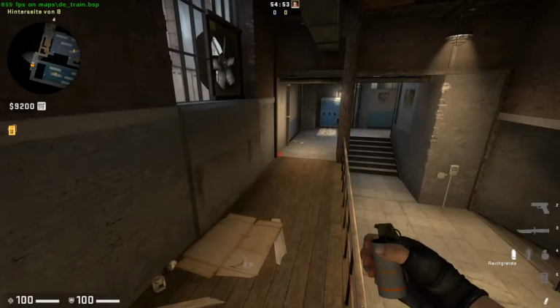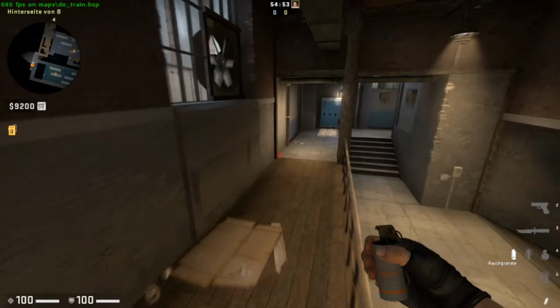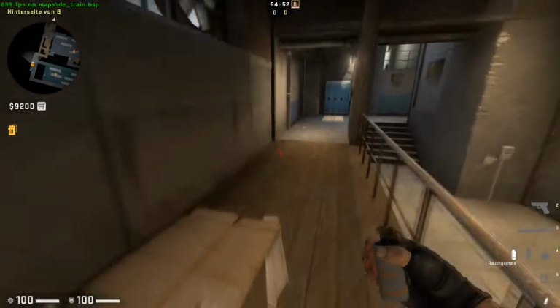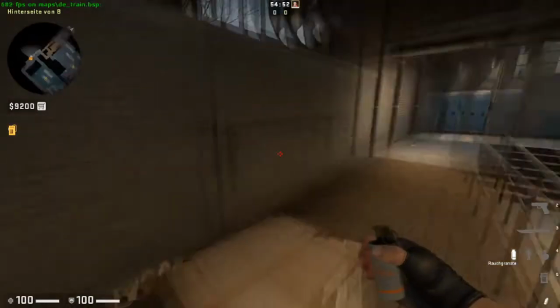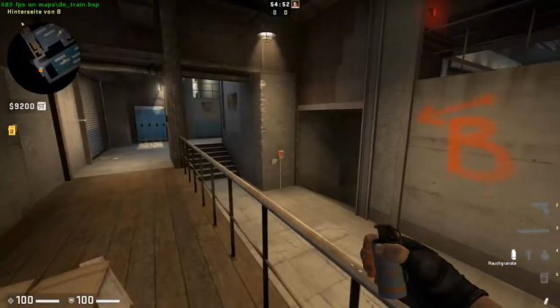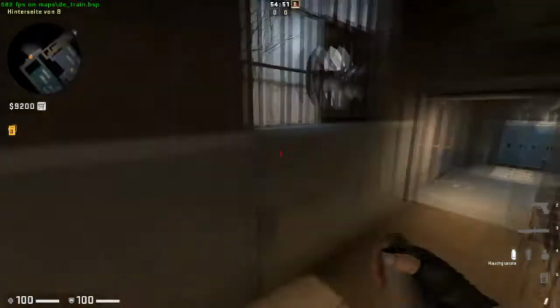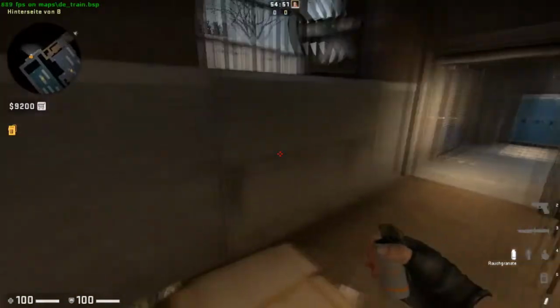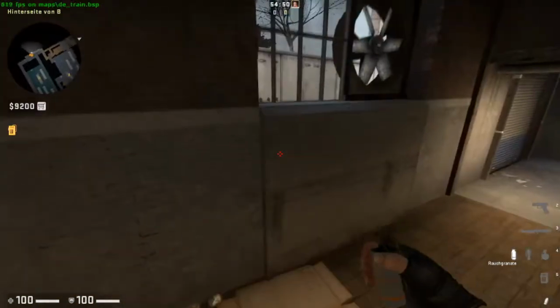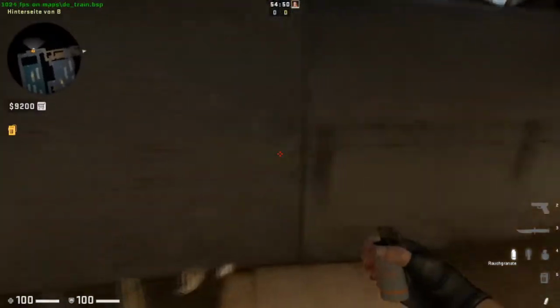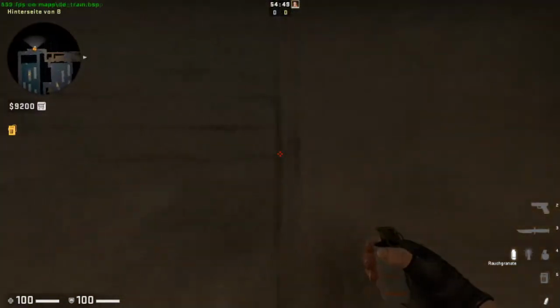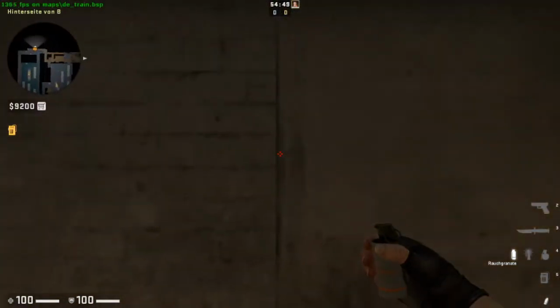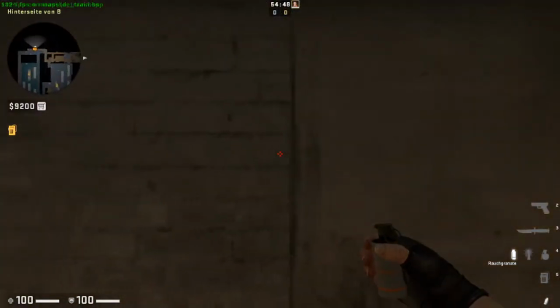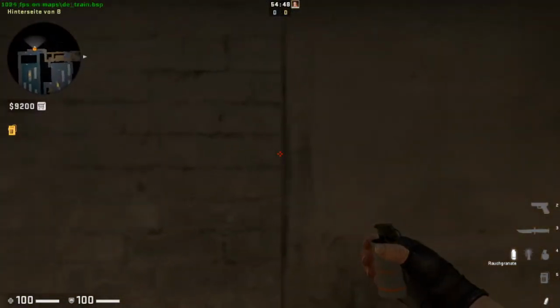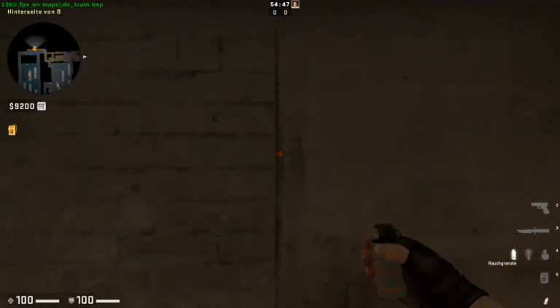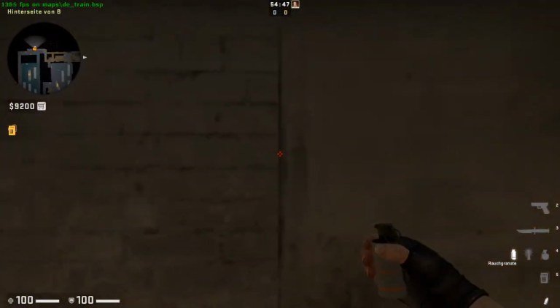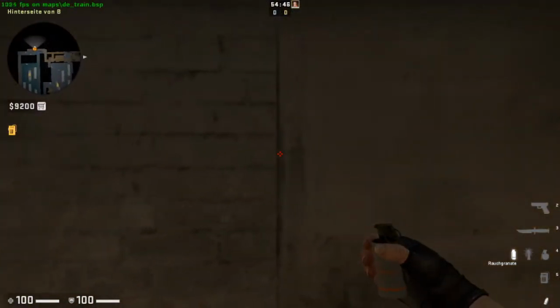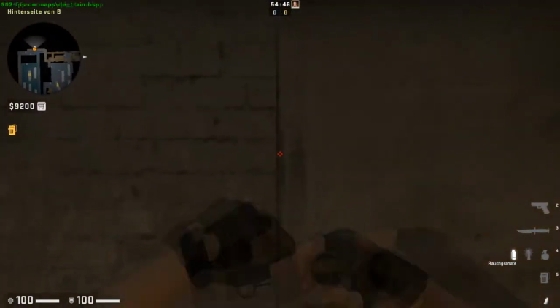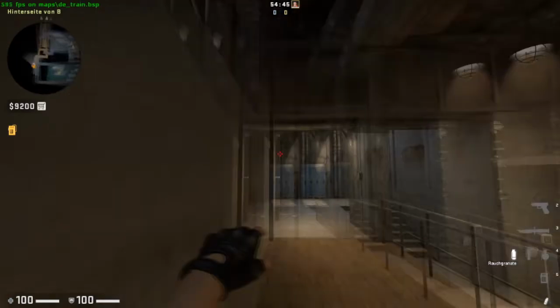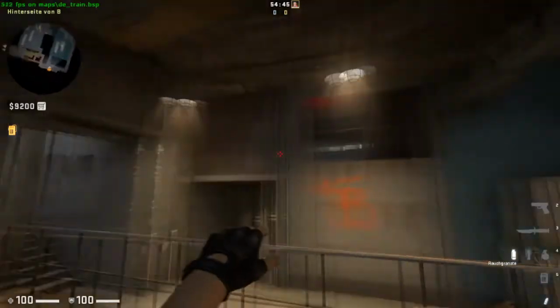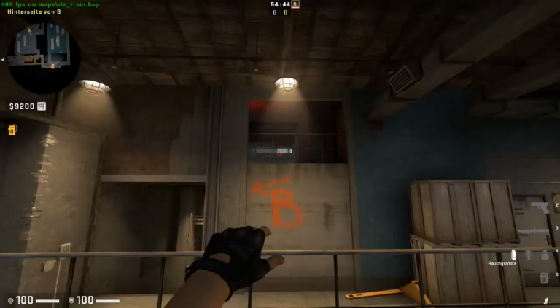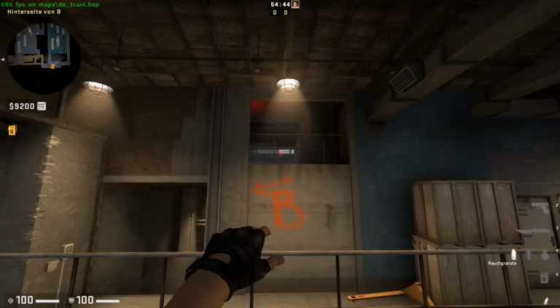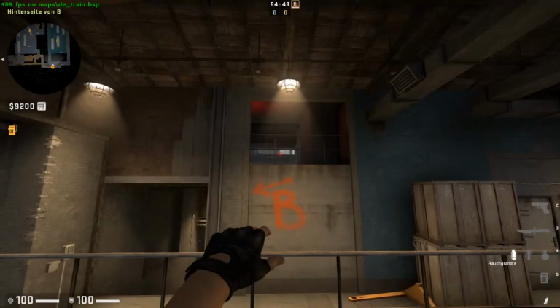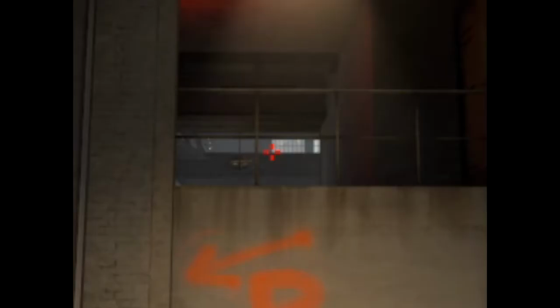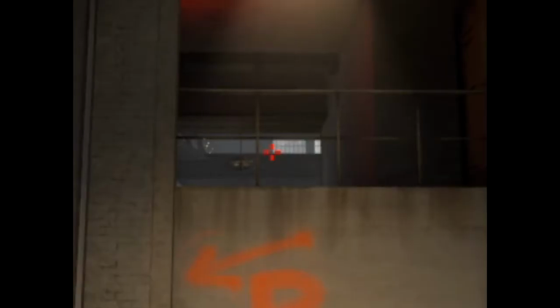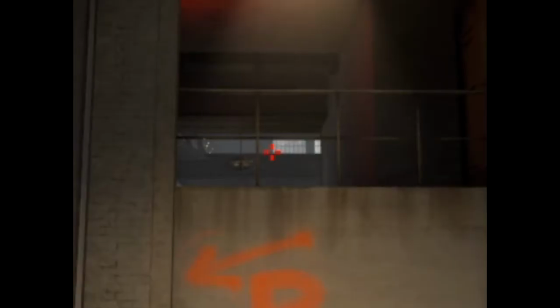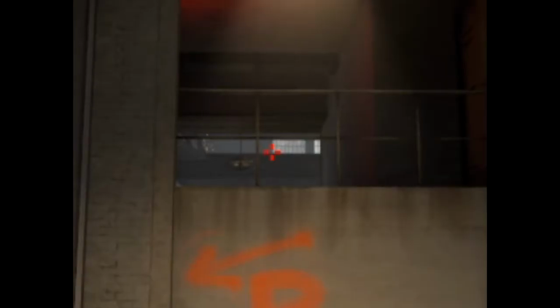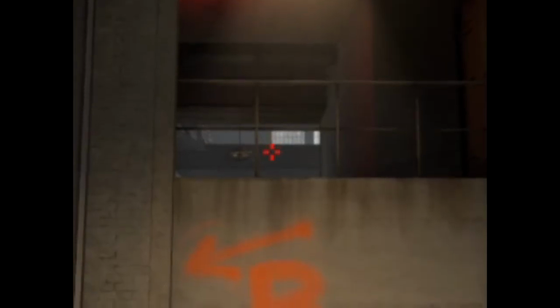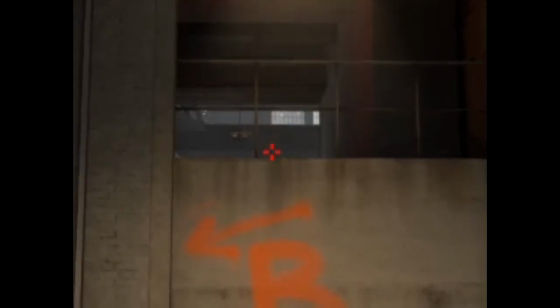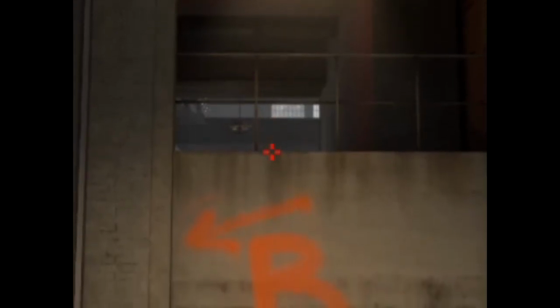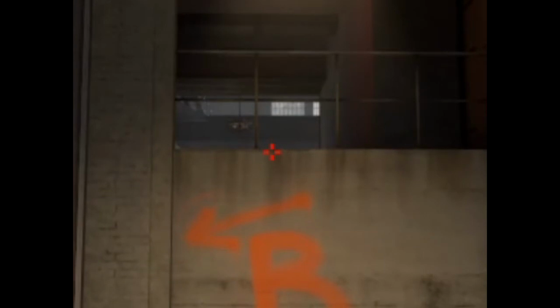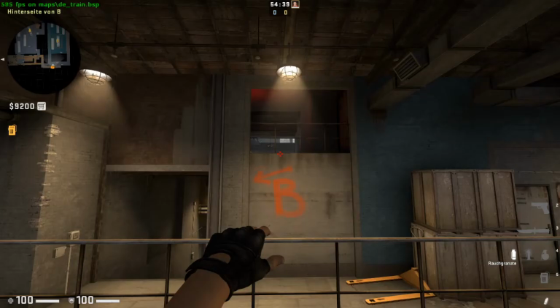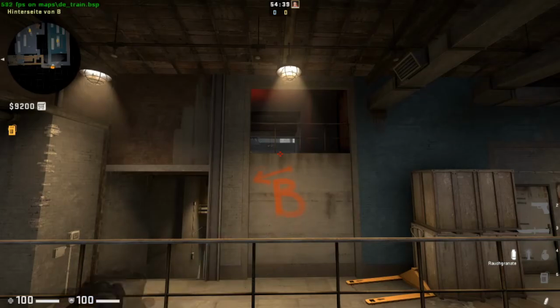If you want to smoke the first two trains, you go to this place again. Place your cursor like this, and you see the window here. Then you go down to this place and just throw.